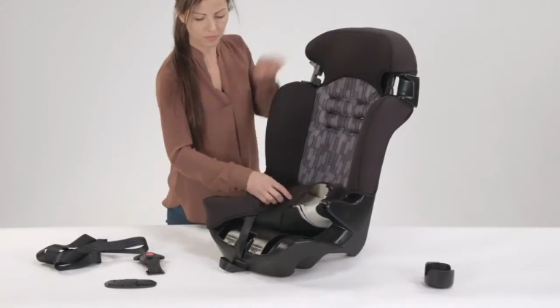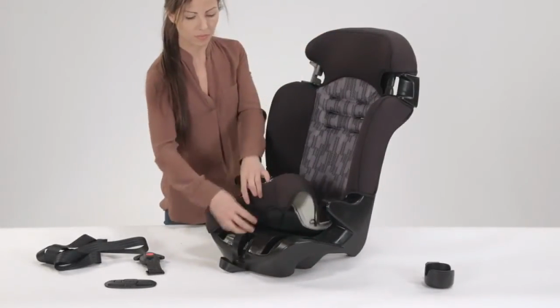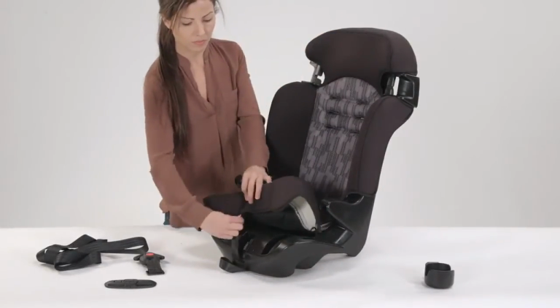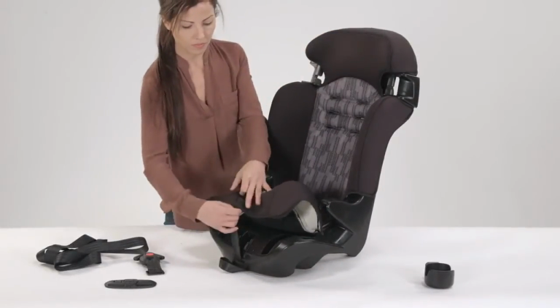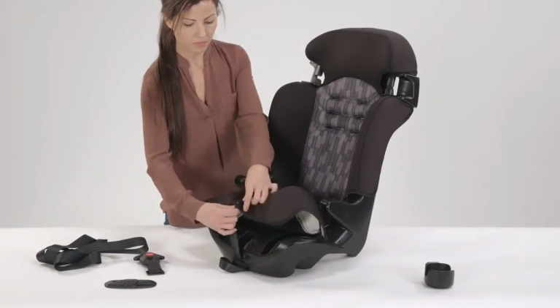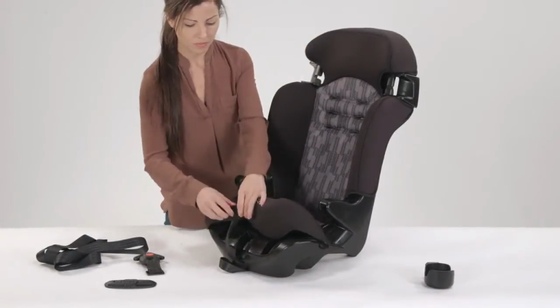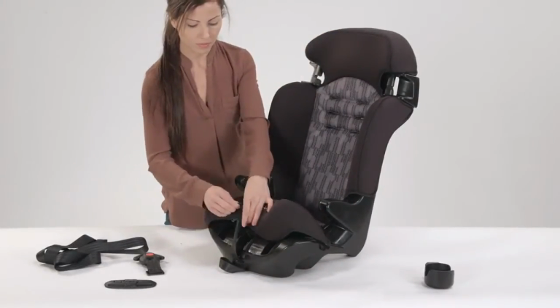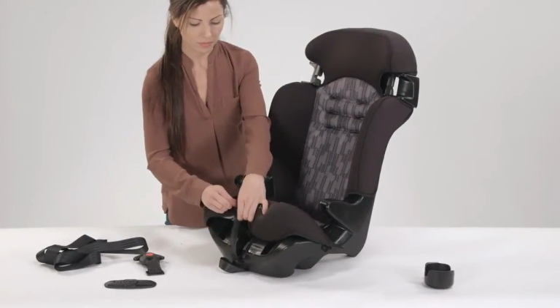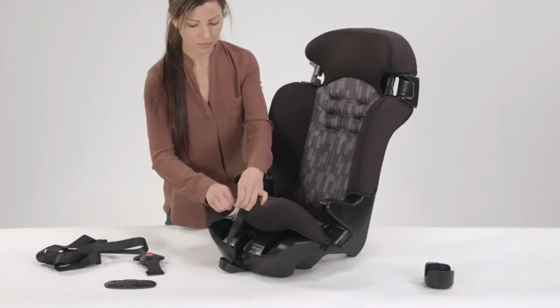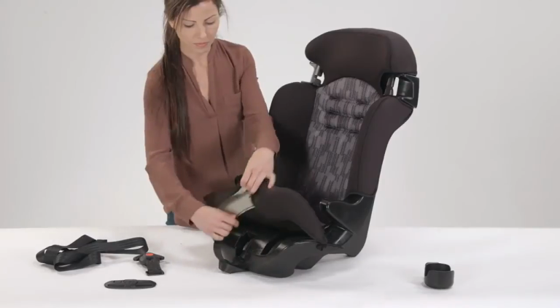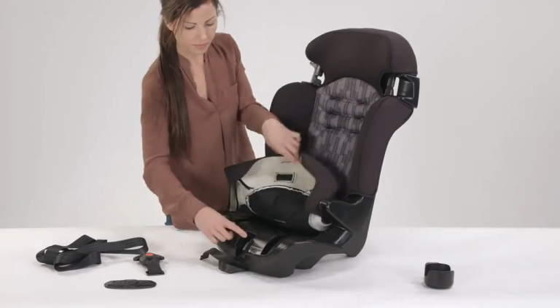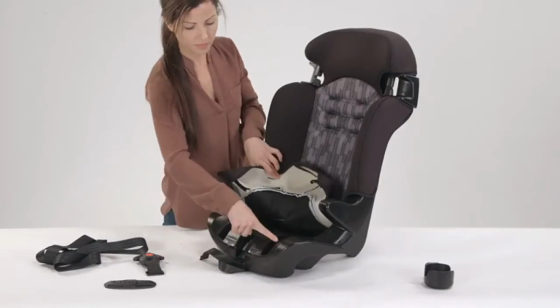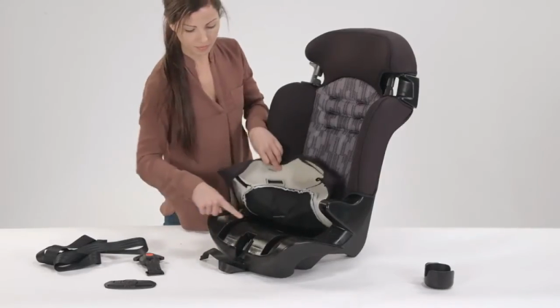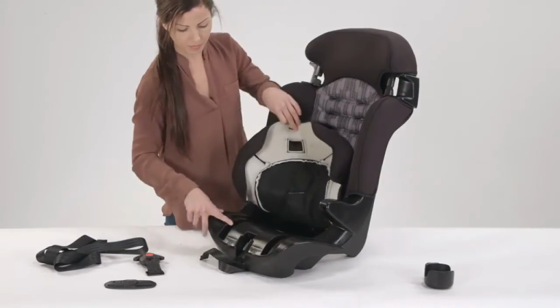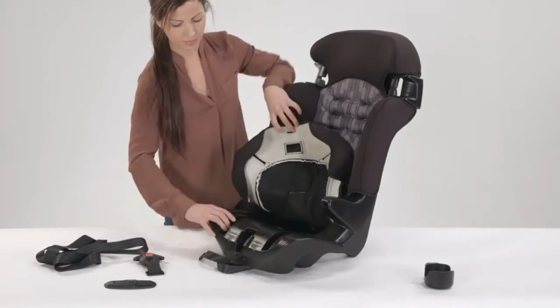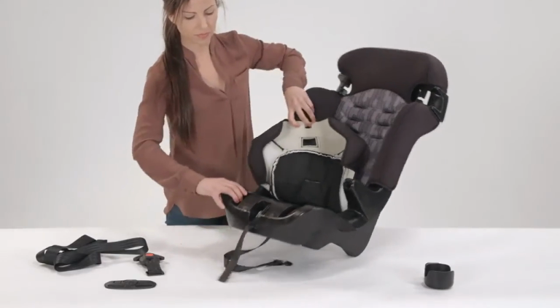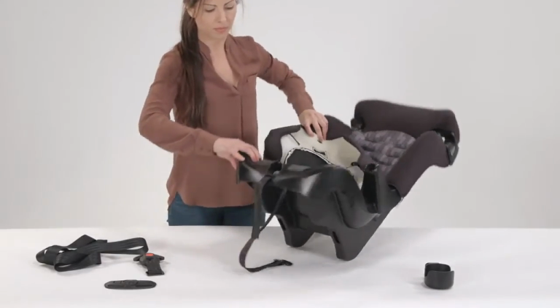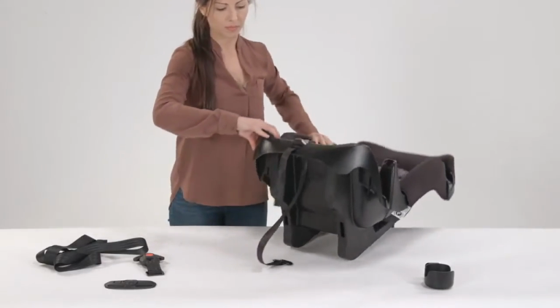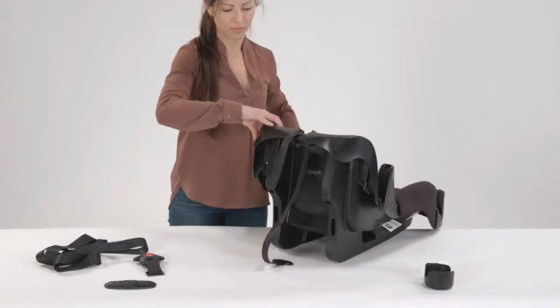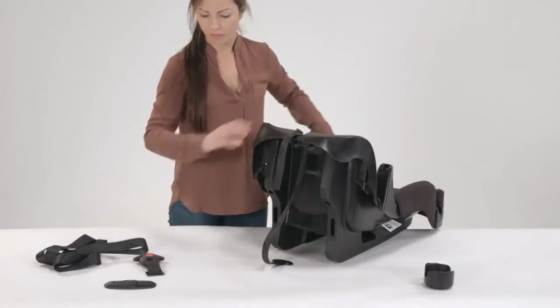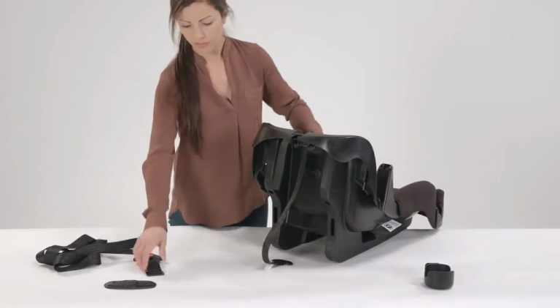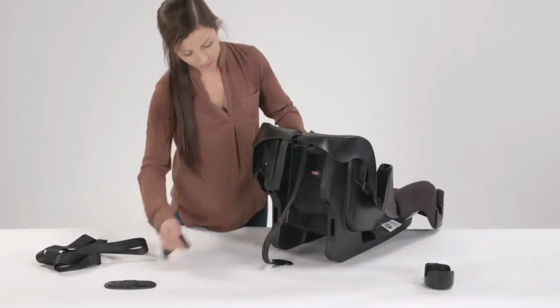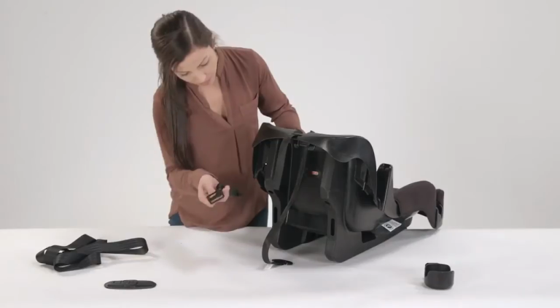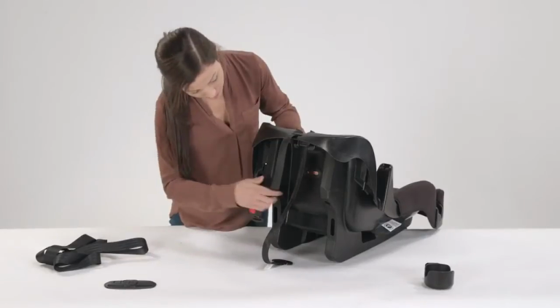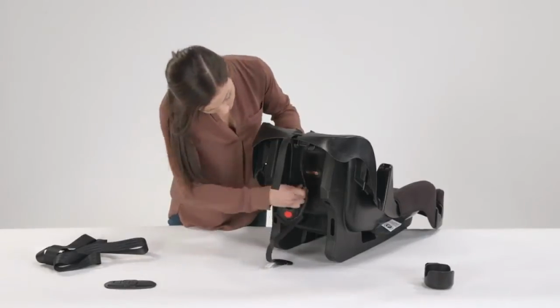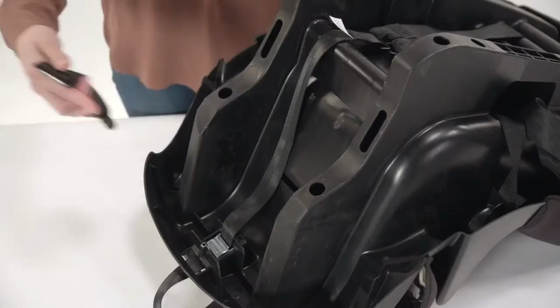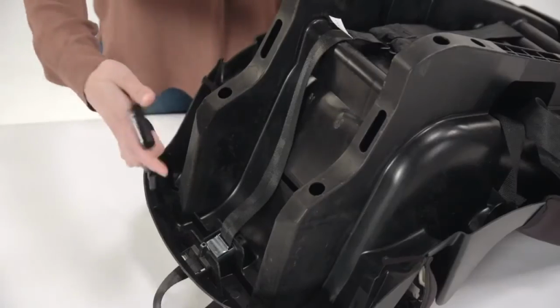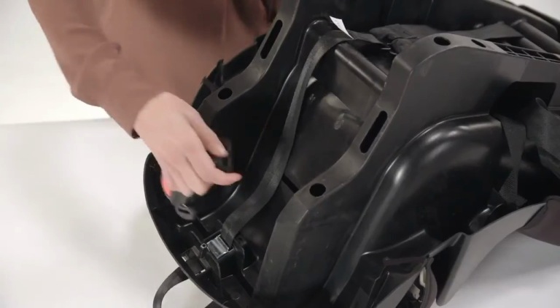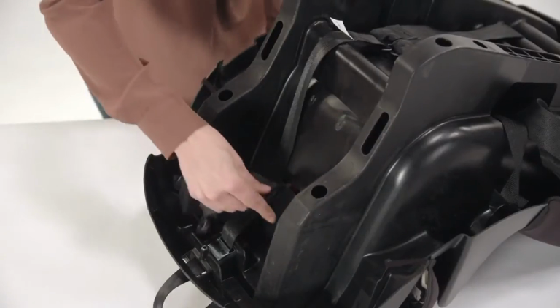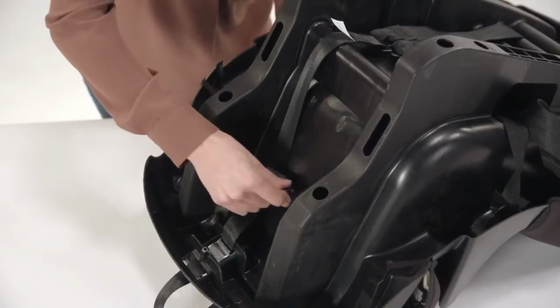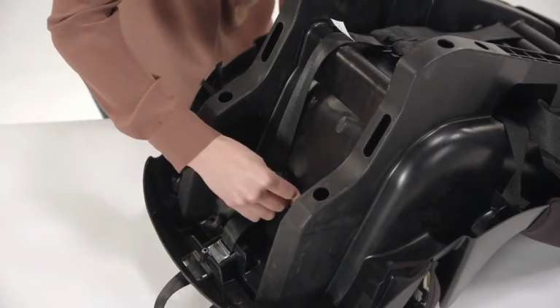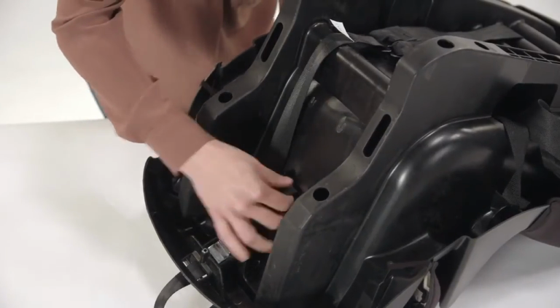Lift up the front bottom of the seat pad to reveal the storage locations. To store the buckle, on the underside of the seat reinsert the metal retainer up through the buckle slot so that the buckle hangs down underneath the shell.